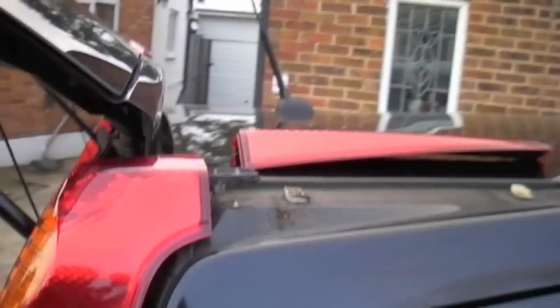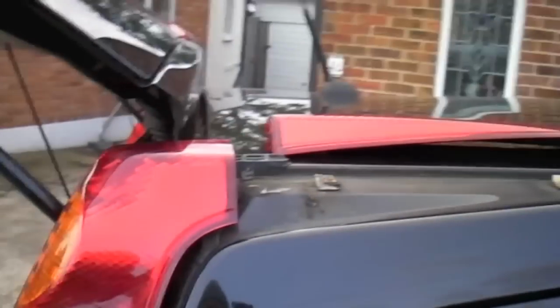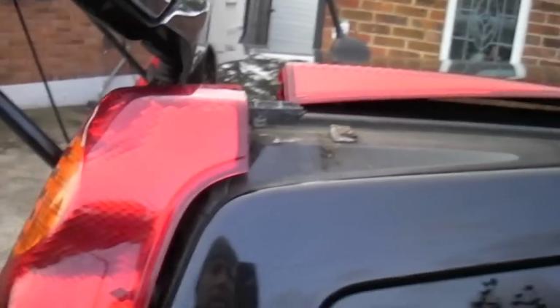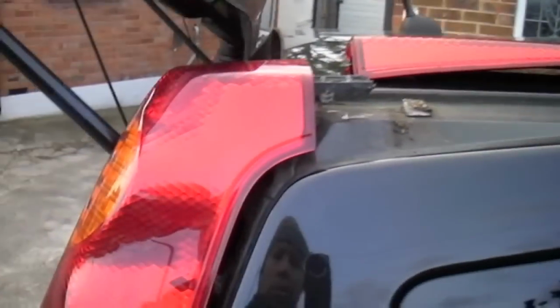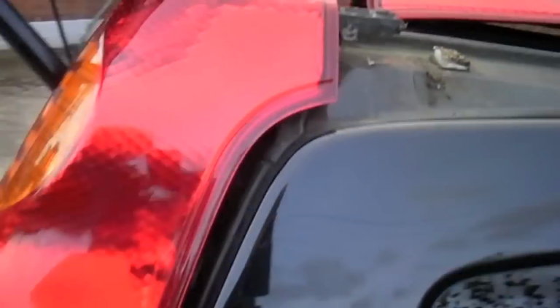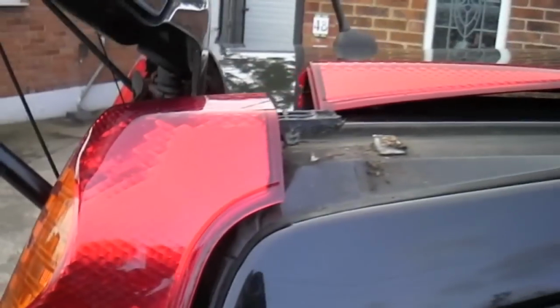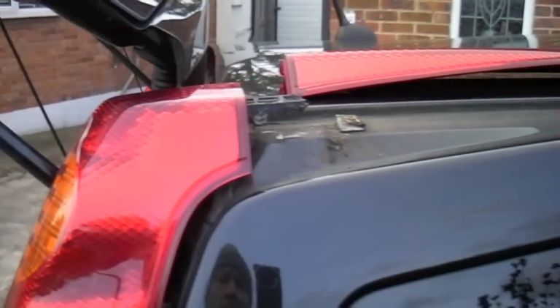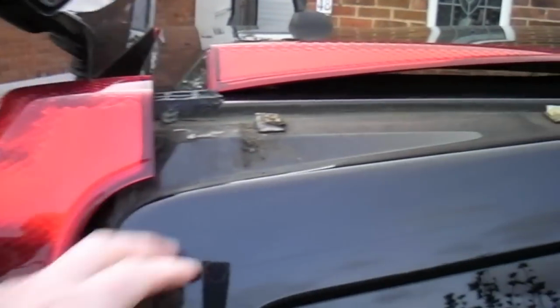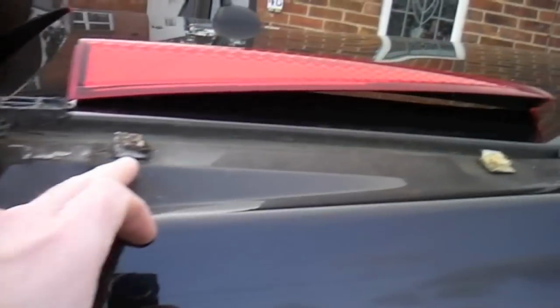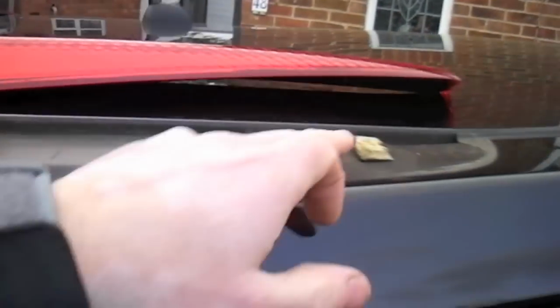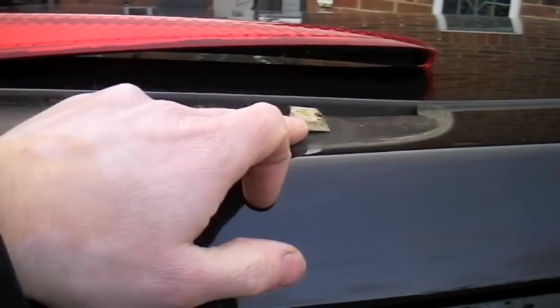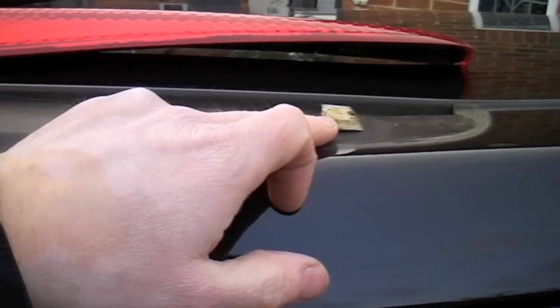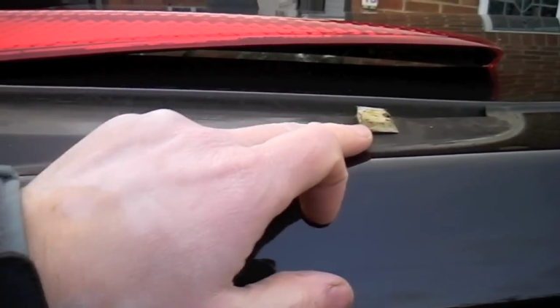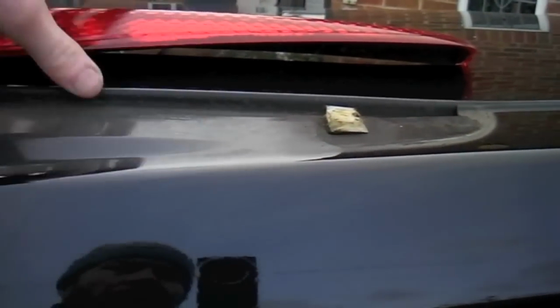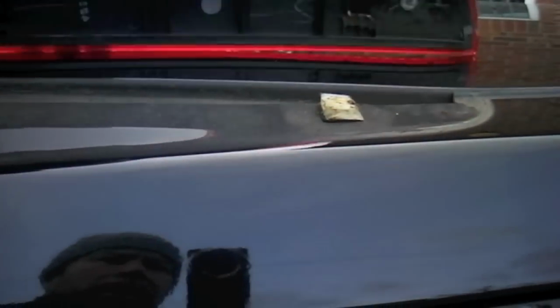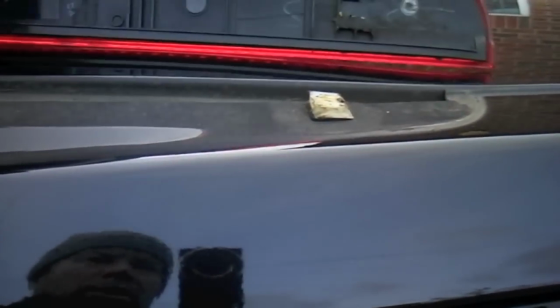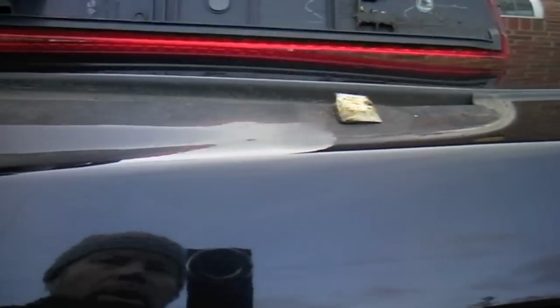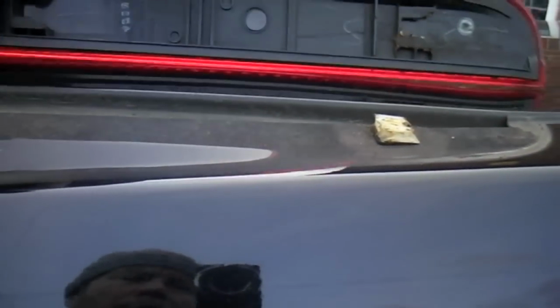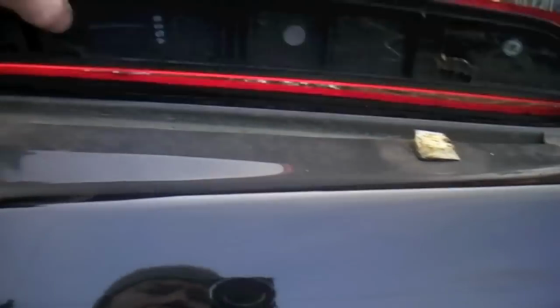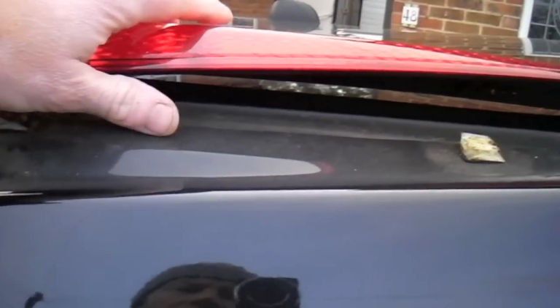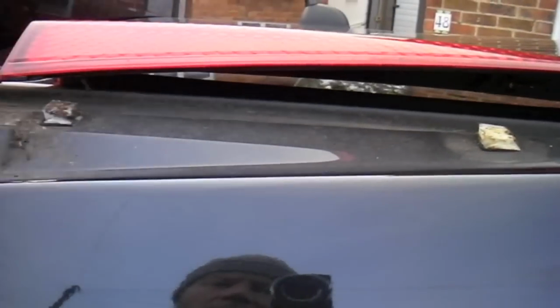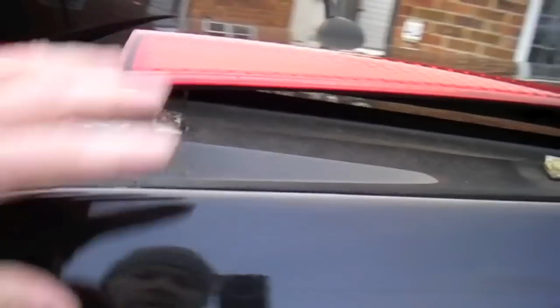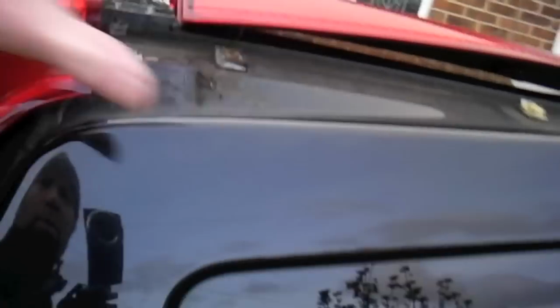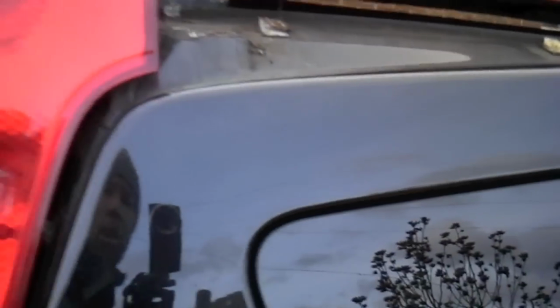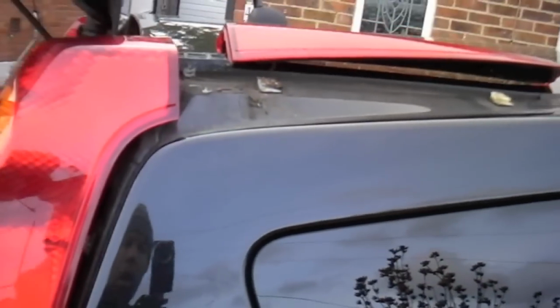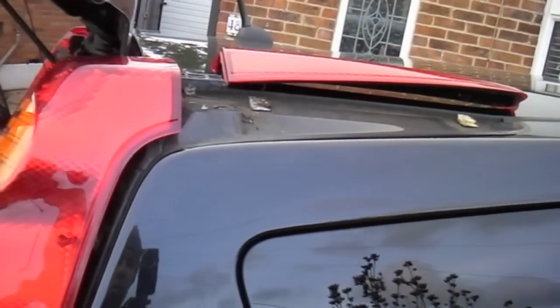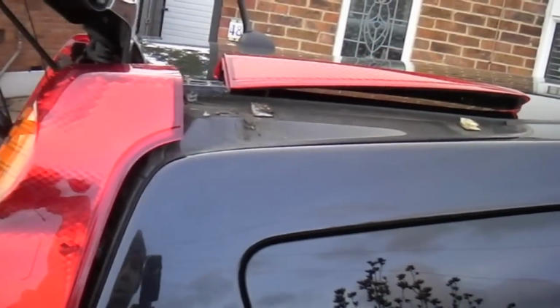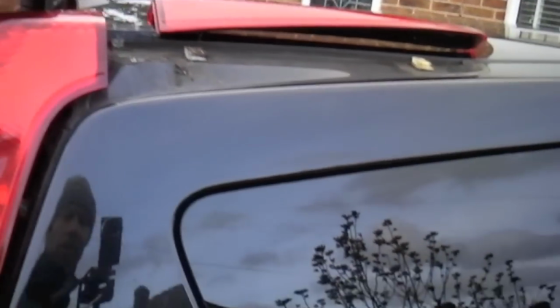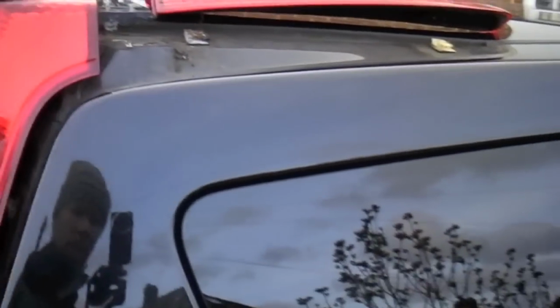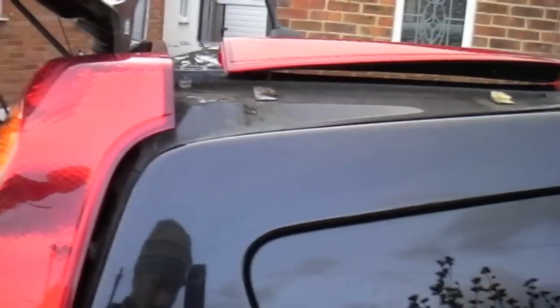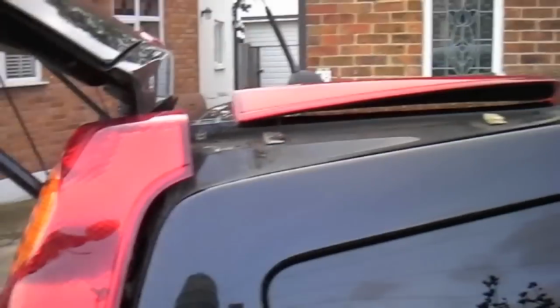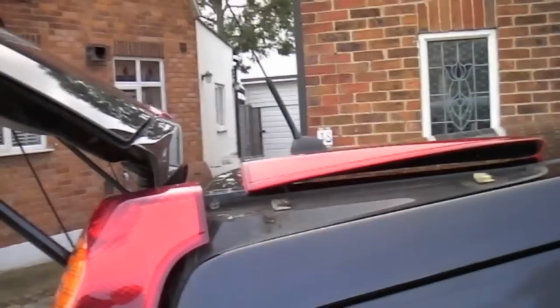The reason it's very, very difficult to do is because these get very dry and they grip the plastic. So it's very hard to separate the whole light cluster, including the reflector, from the body of the car.